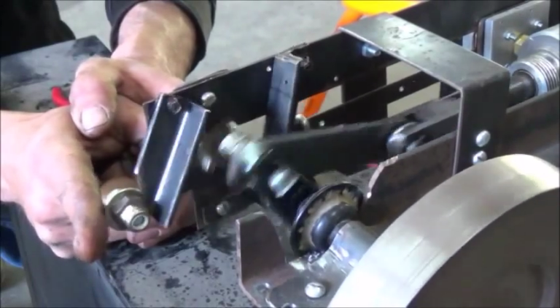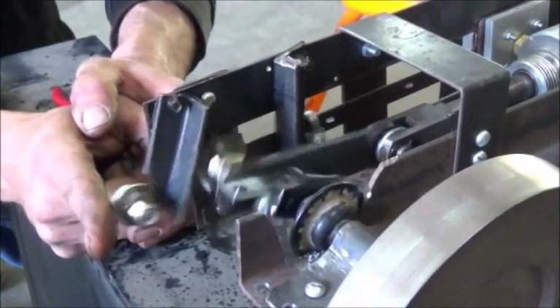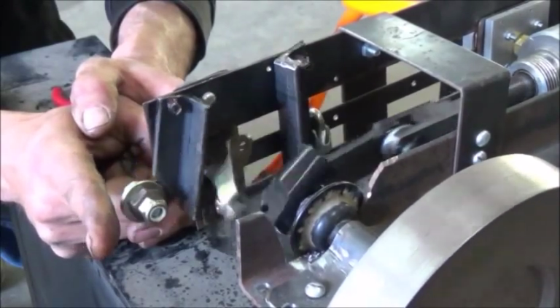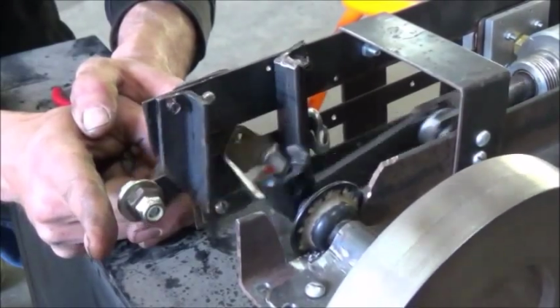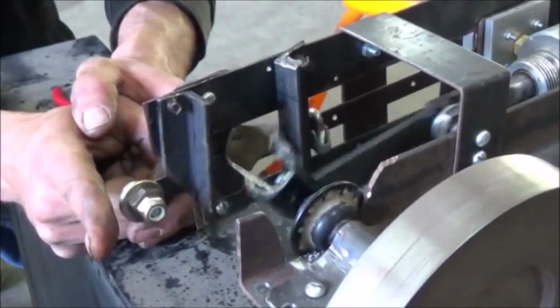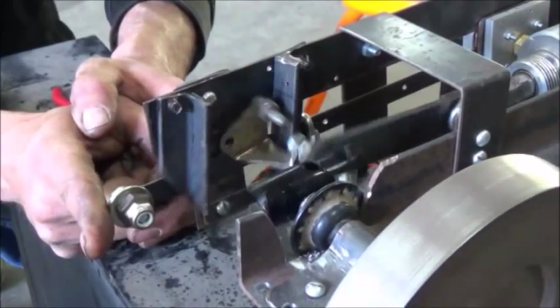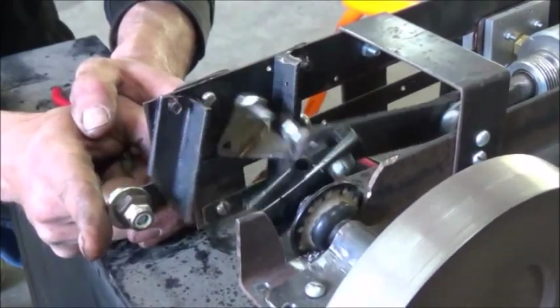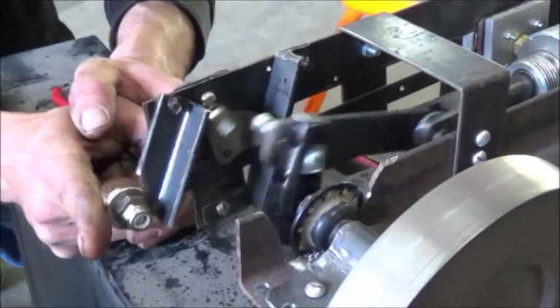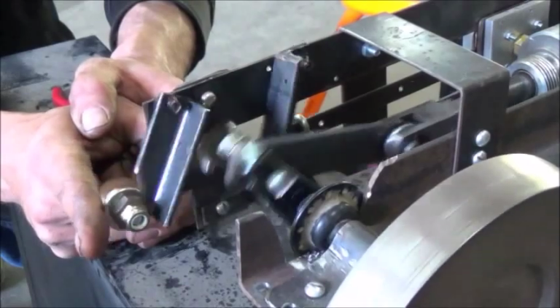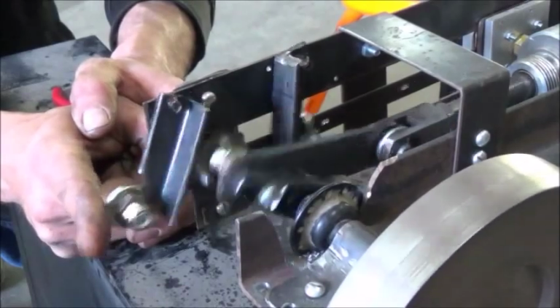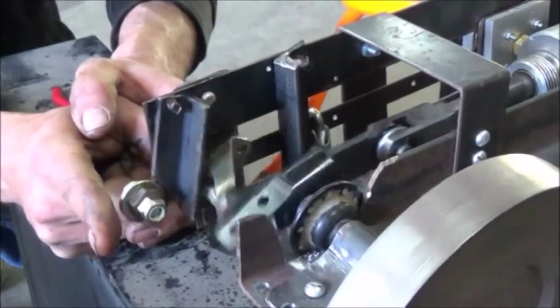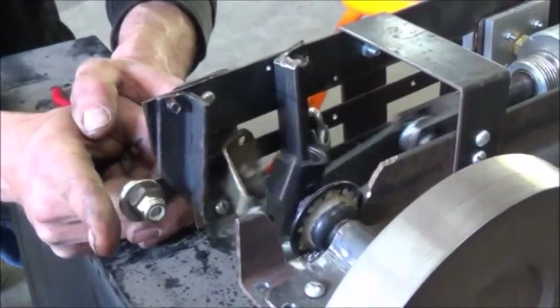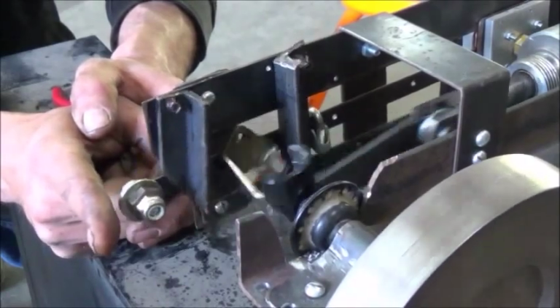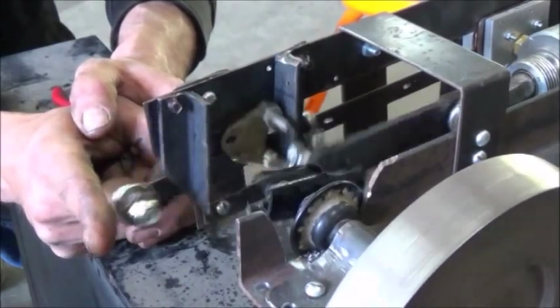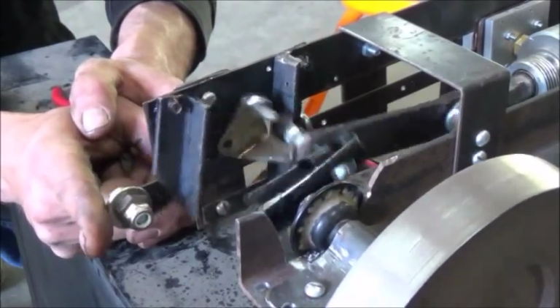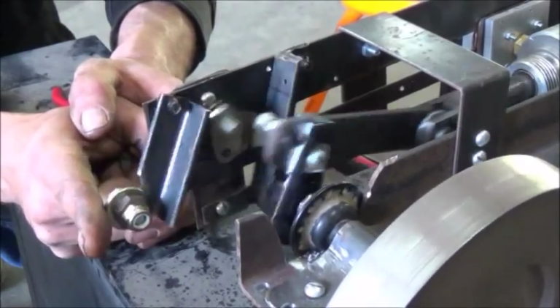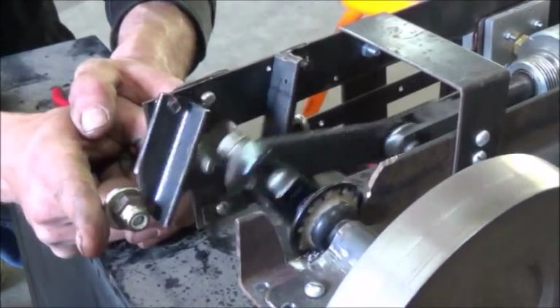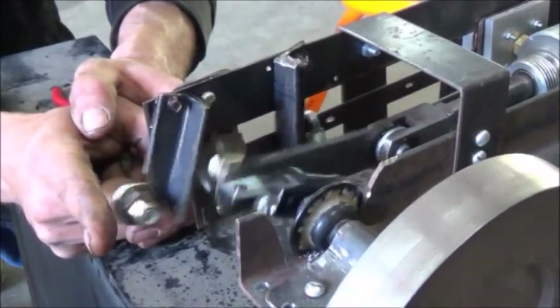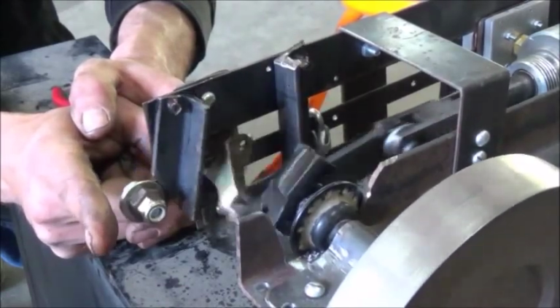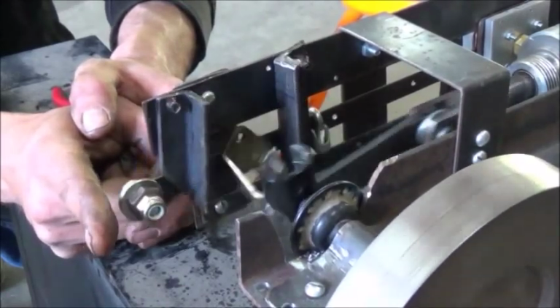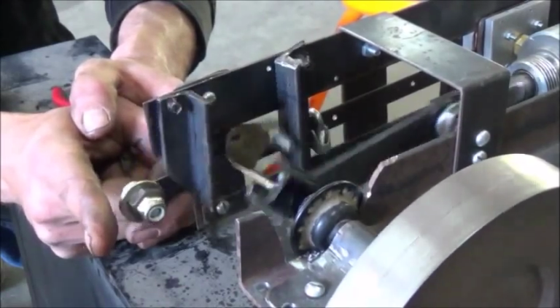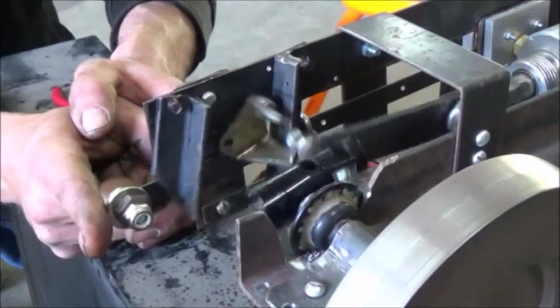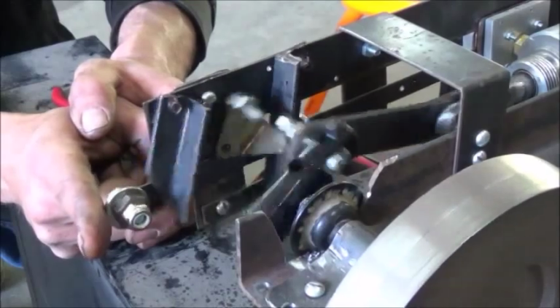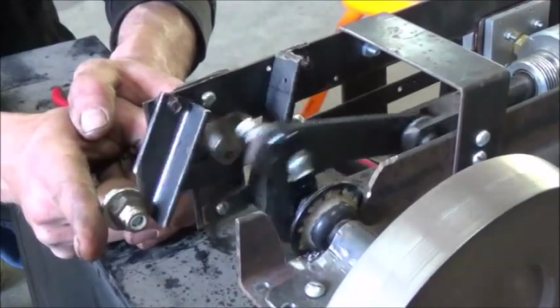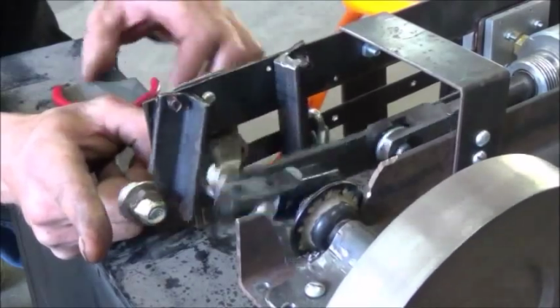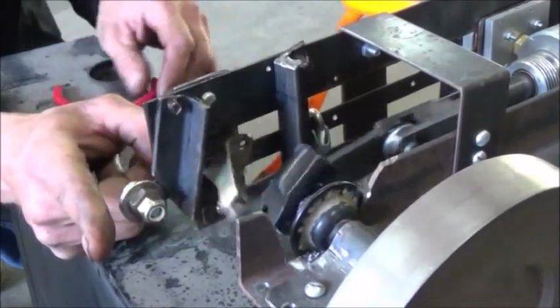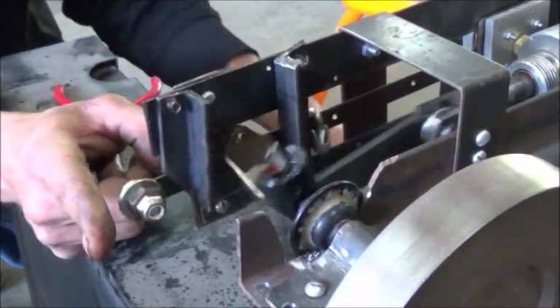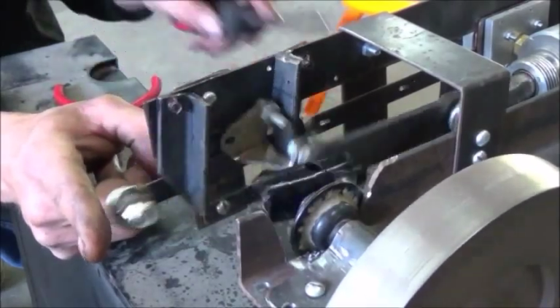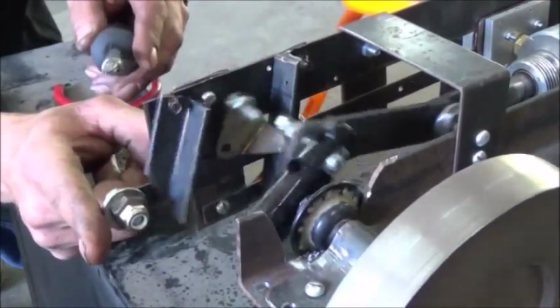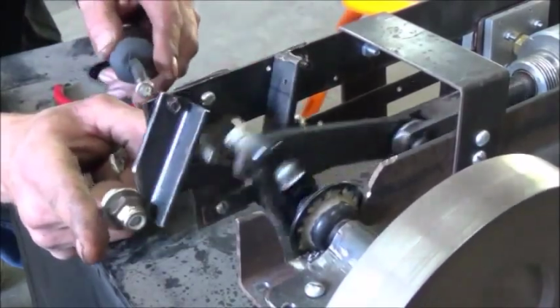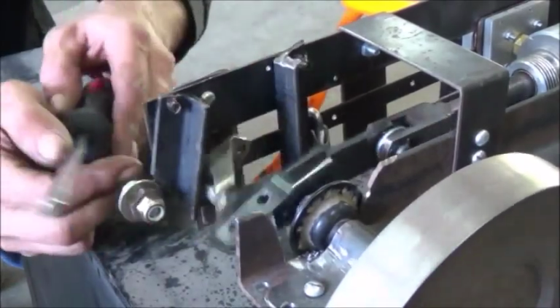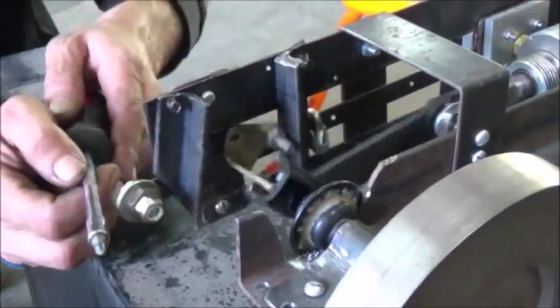We're going to go ahead and let the air compressor build up to a much higher PSI. Once I get these valve stops put on here, this thing won't need my fingers sitting there just acting as a valve stop. Now I can switch it over to a screwdriver.